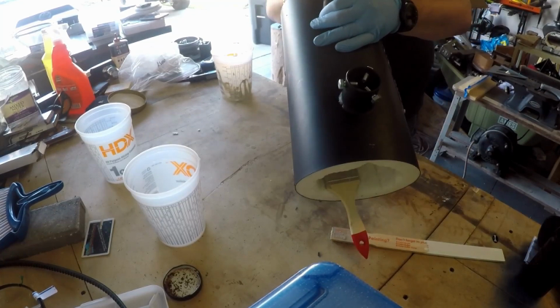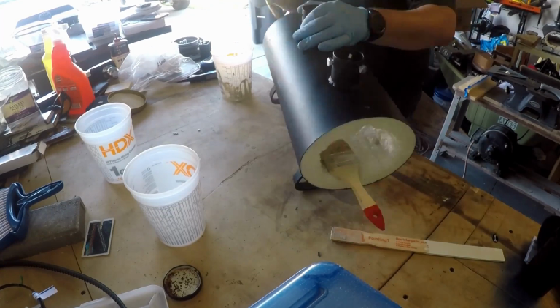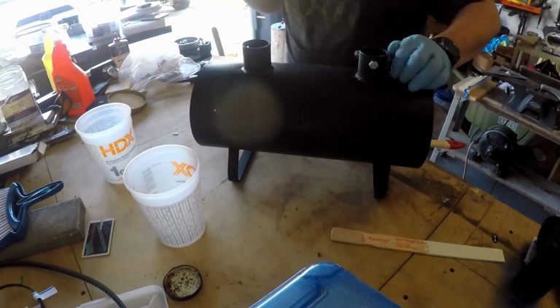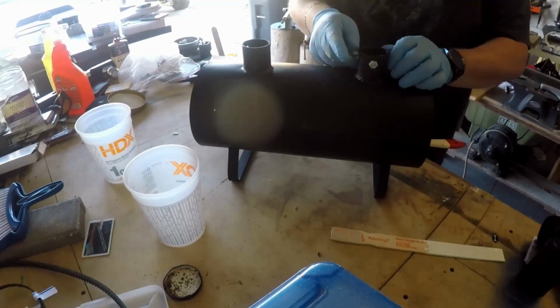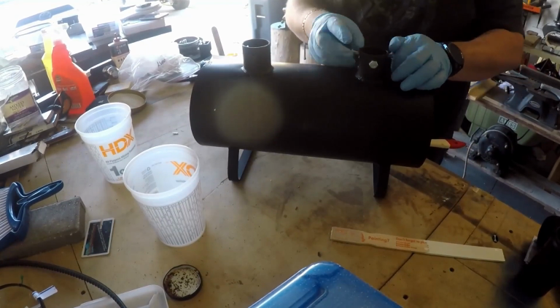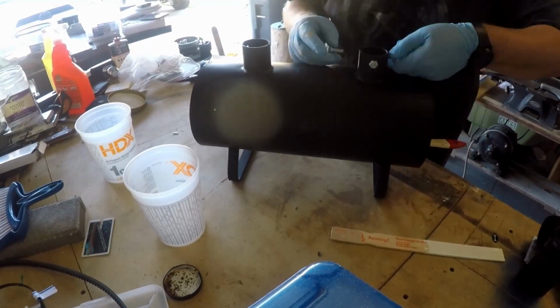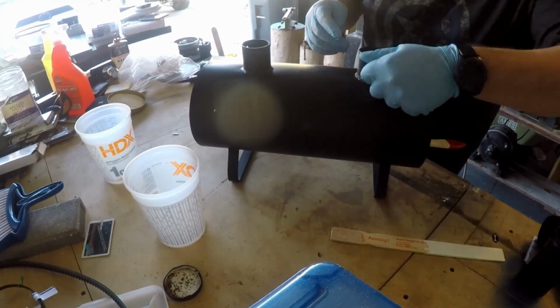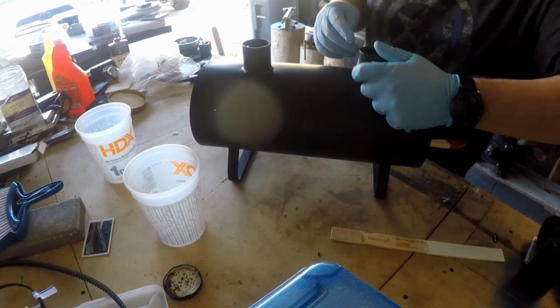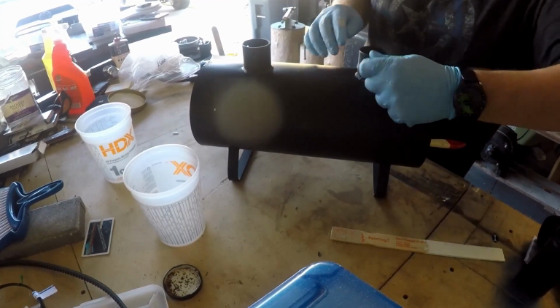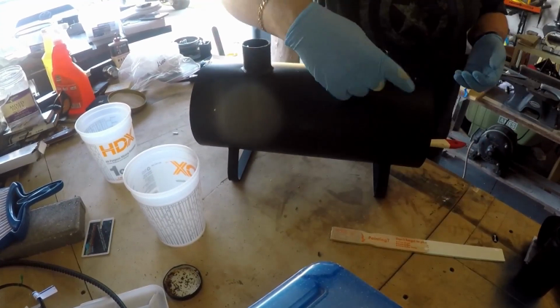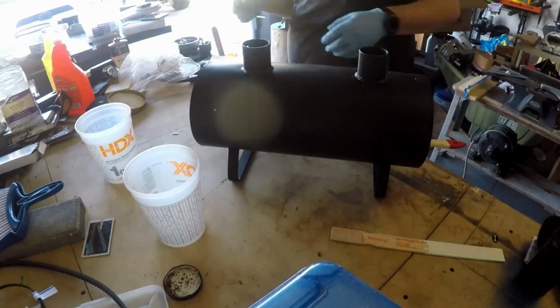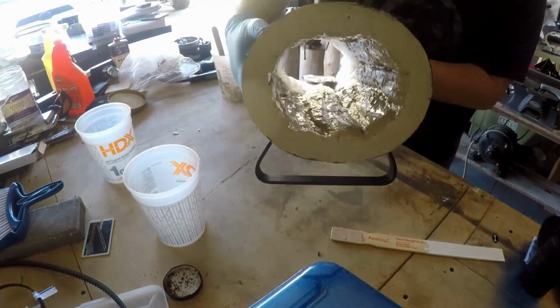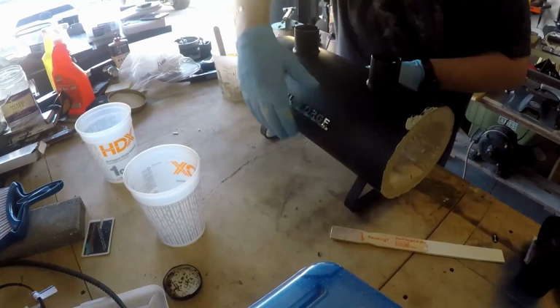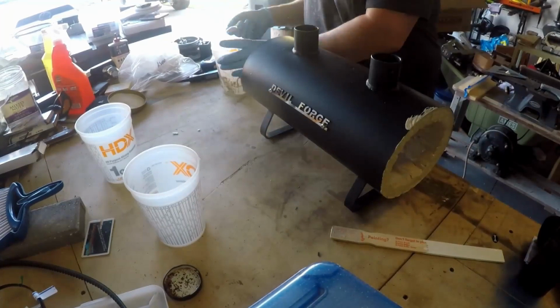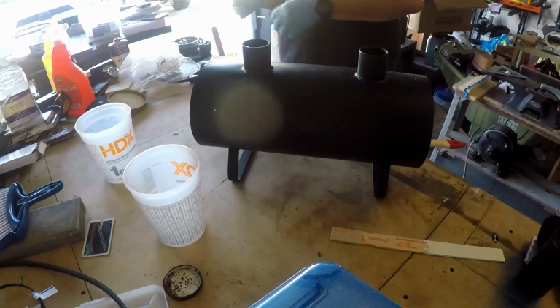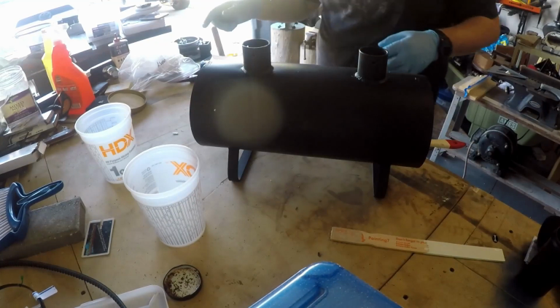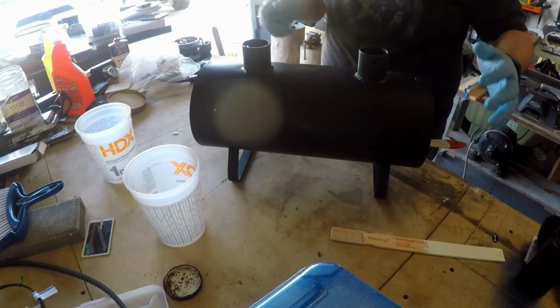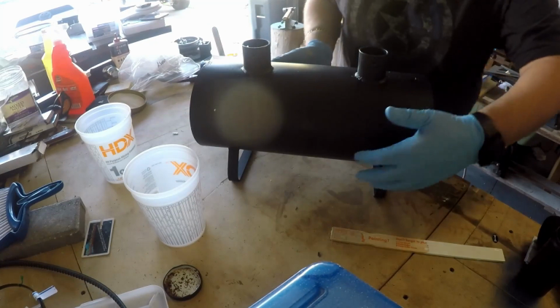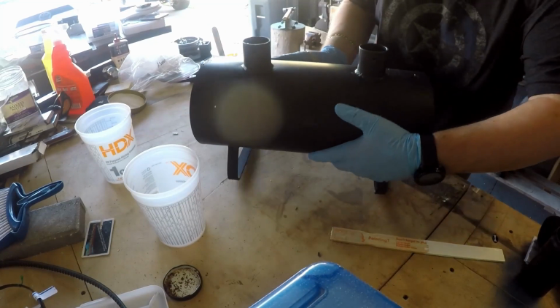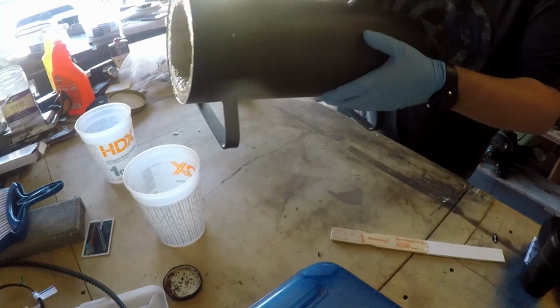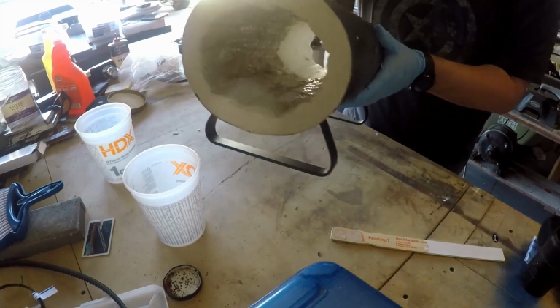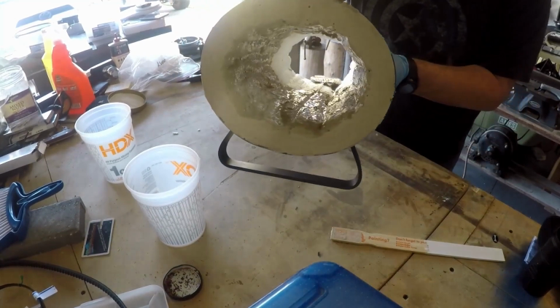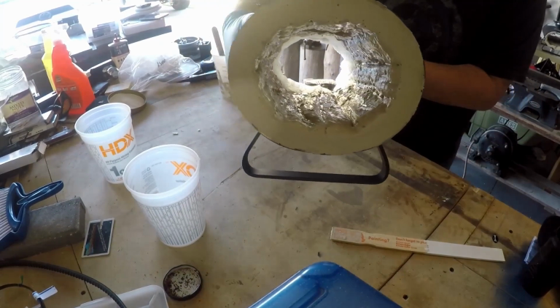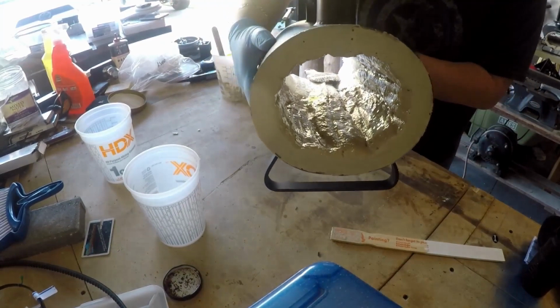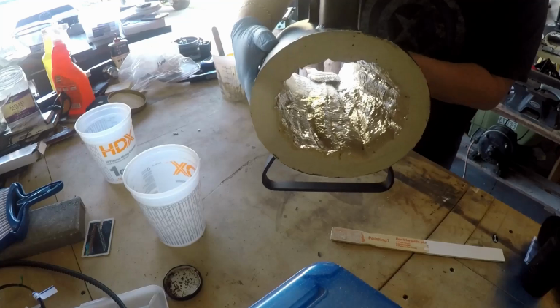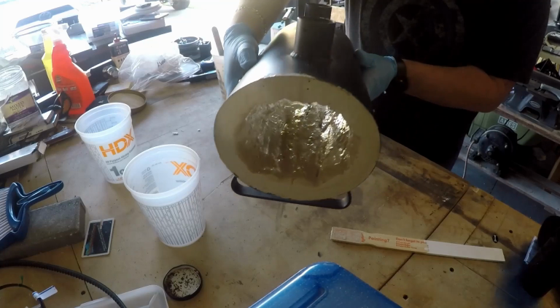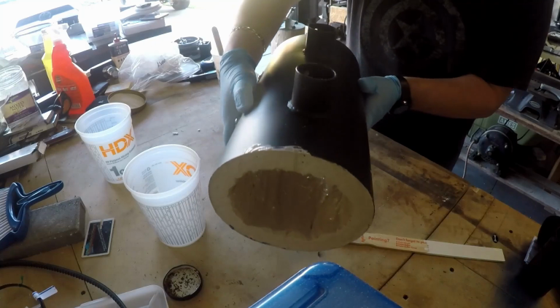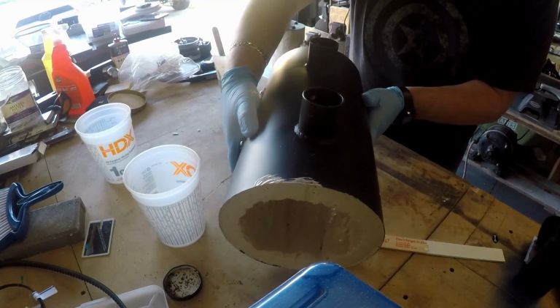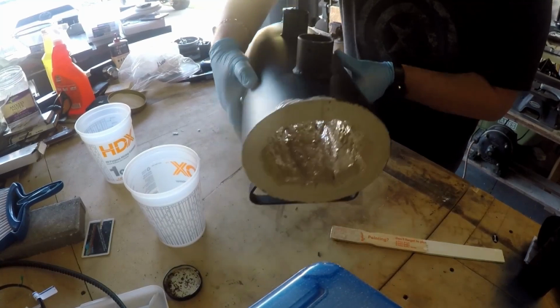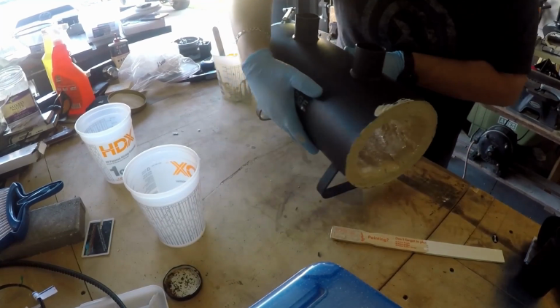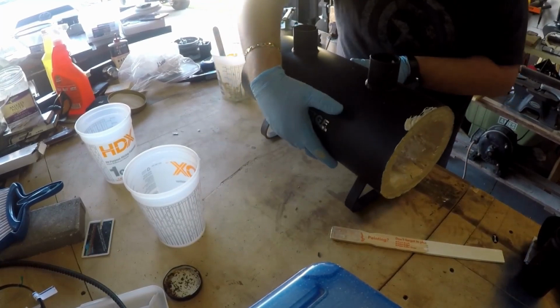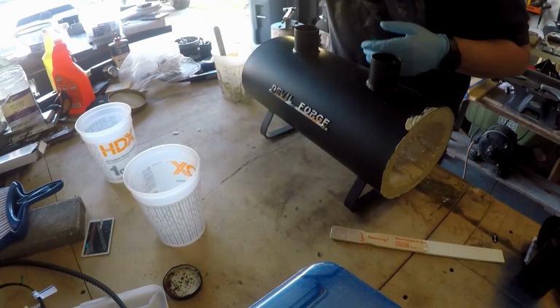I went and got a smaller, narrower old paintbrush because I decided I should probably do these ports also. And this is what it looks like so far.